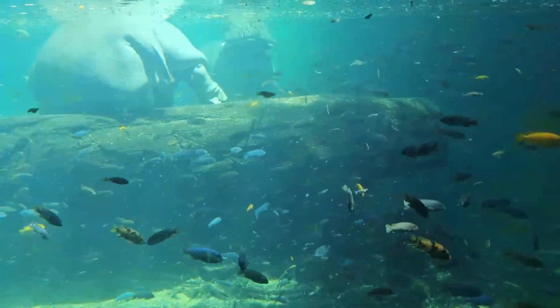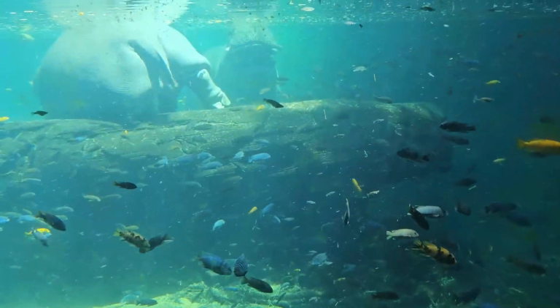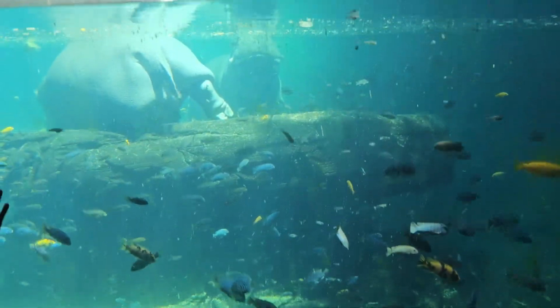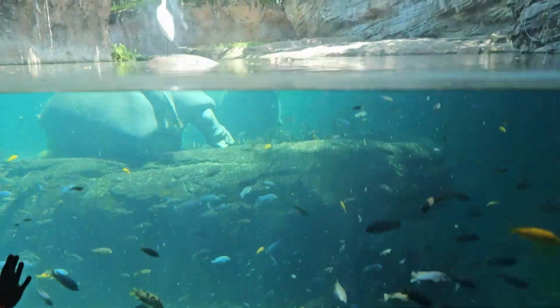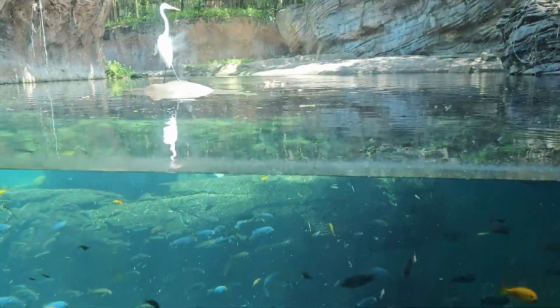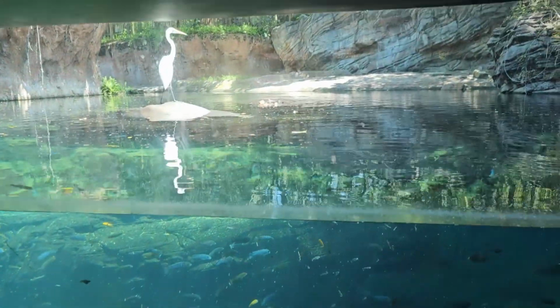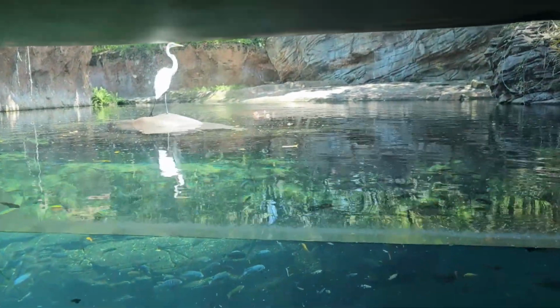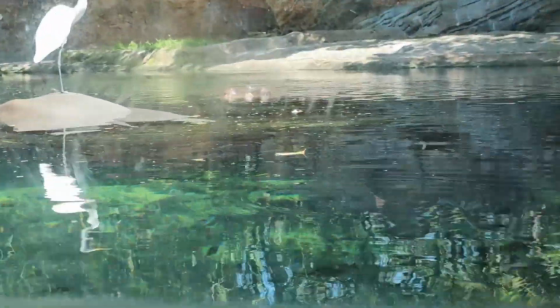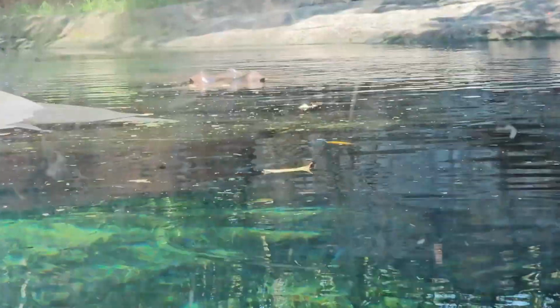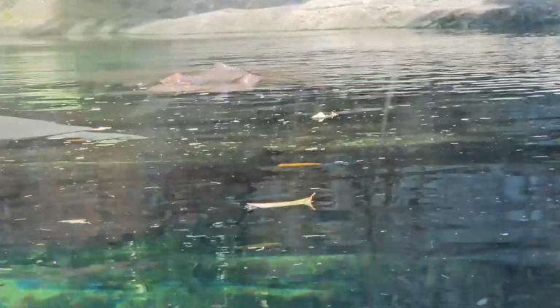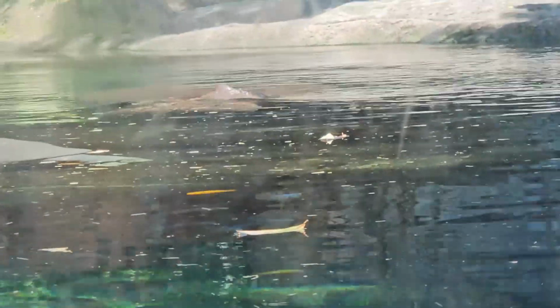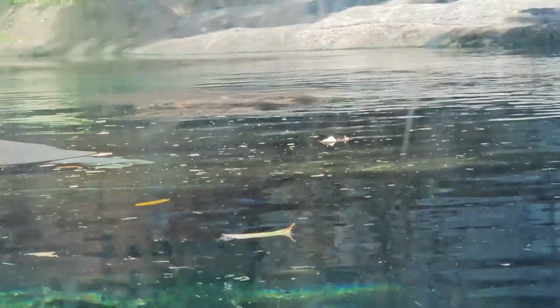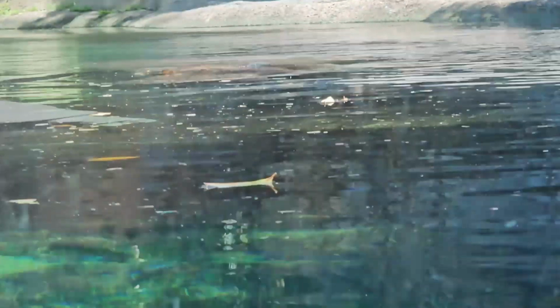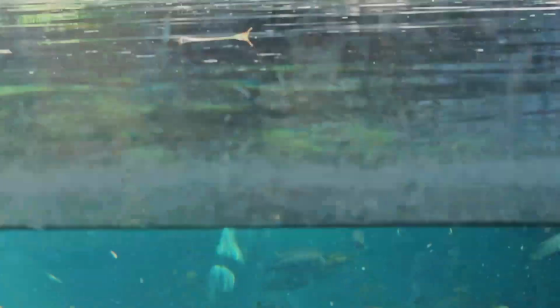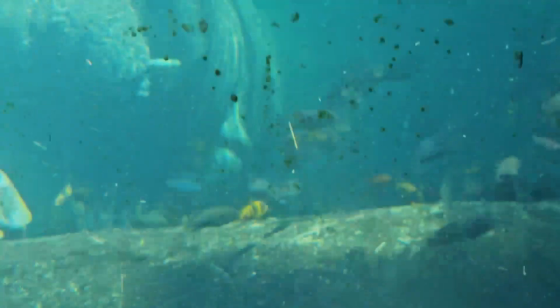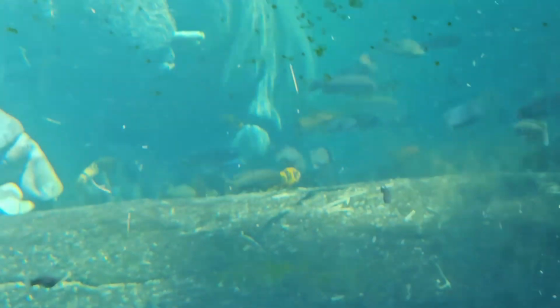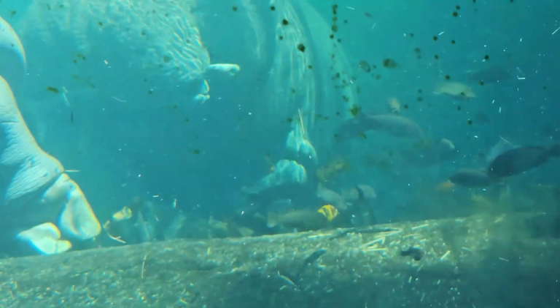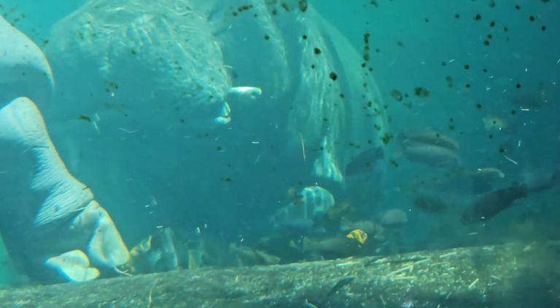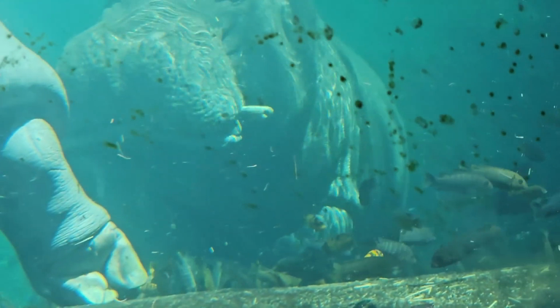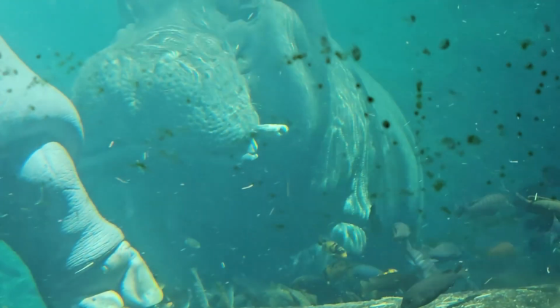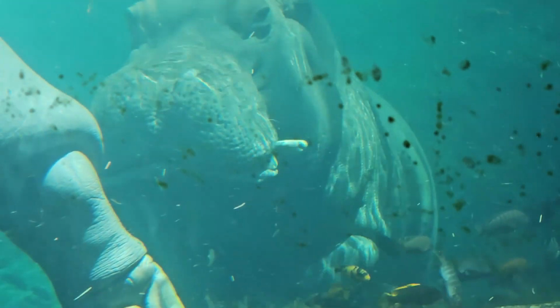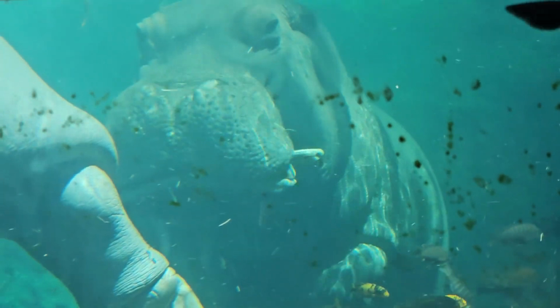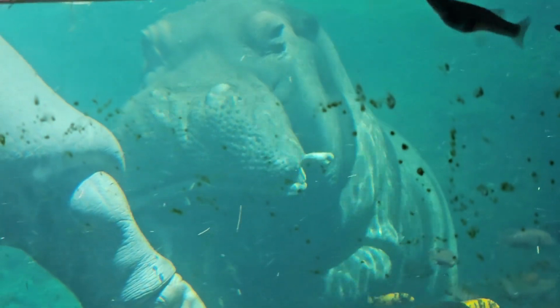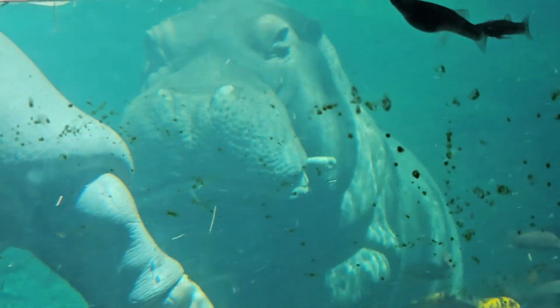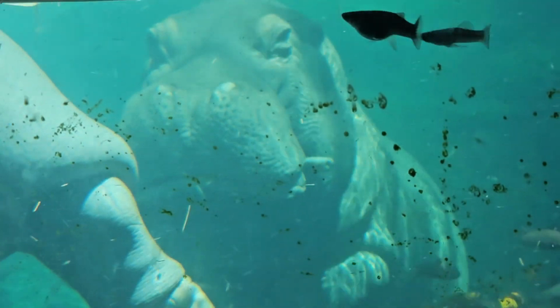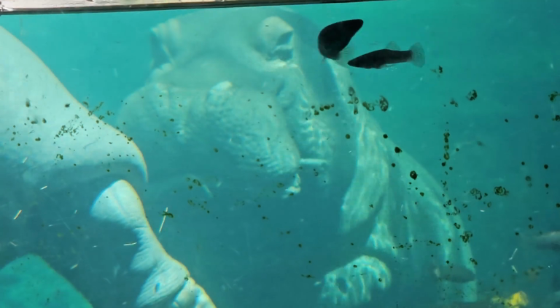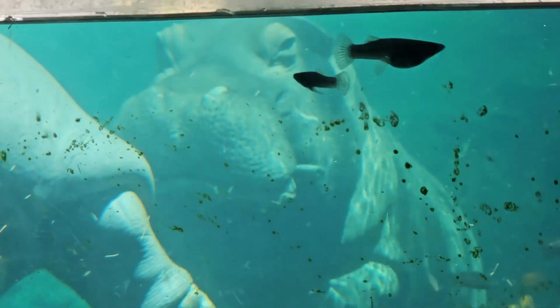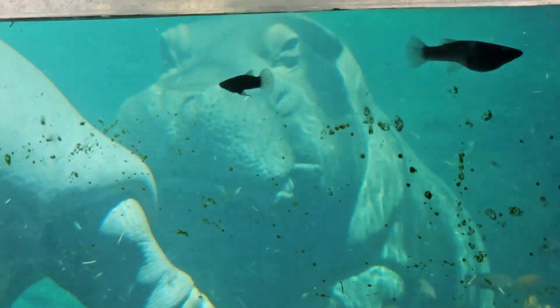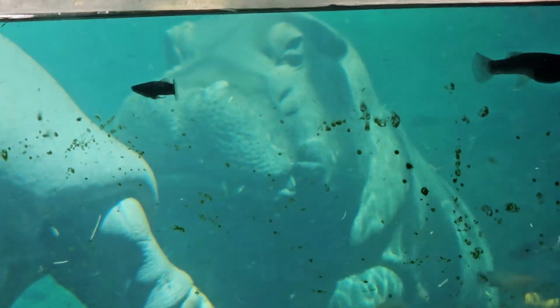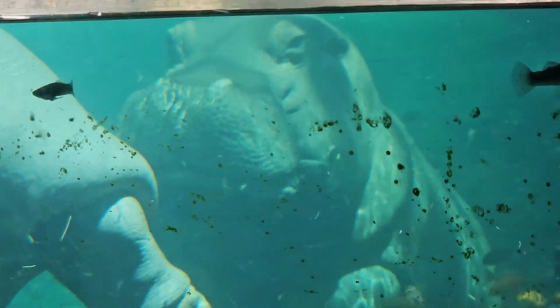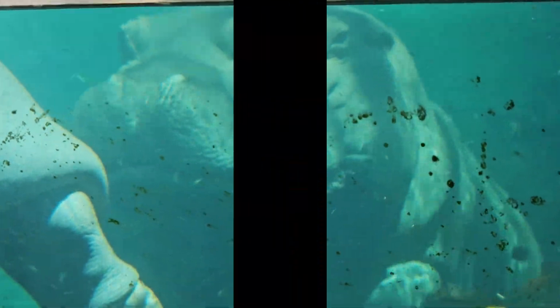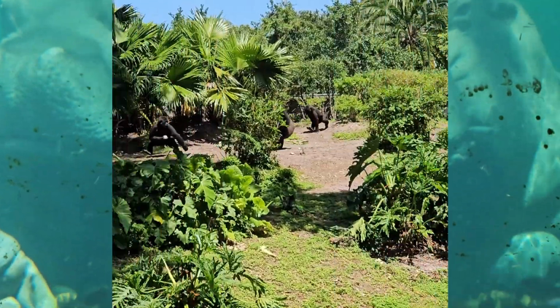Continuing on, we found some hippos who were giving this bird a nice platform to rest on, and I personally think the one on the right was playing peekaboo with me because every time I'd go up he'd go down and vice versa.